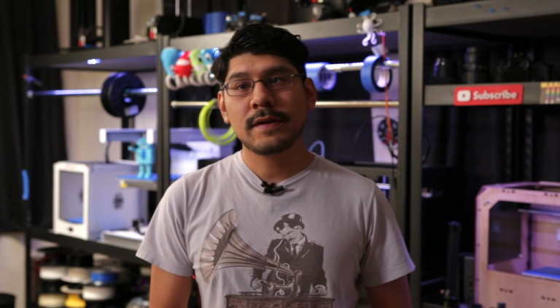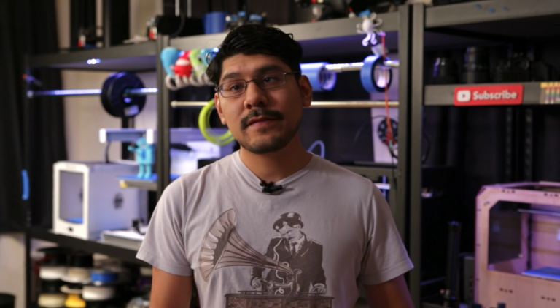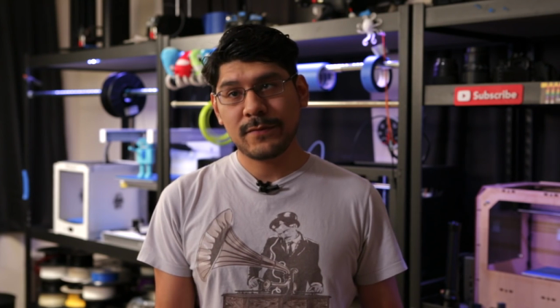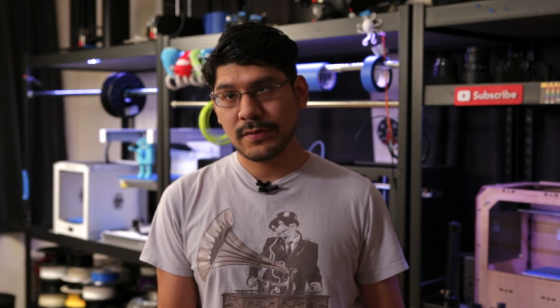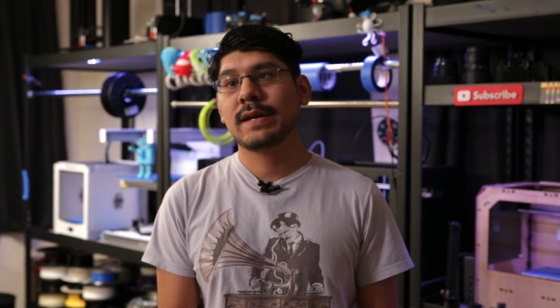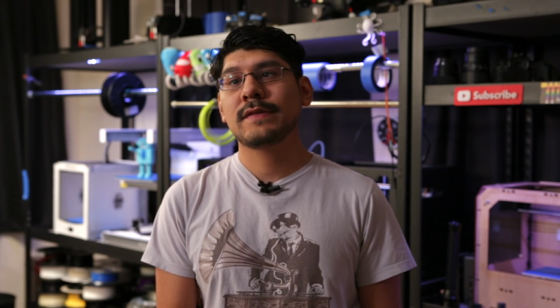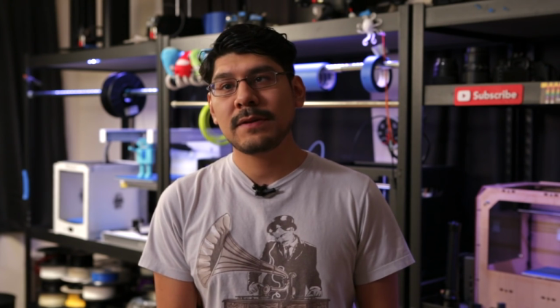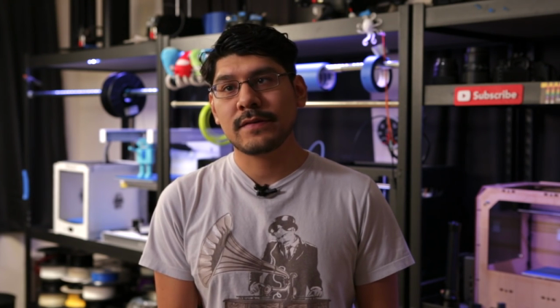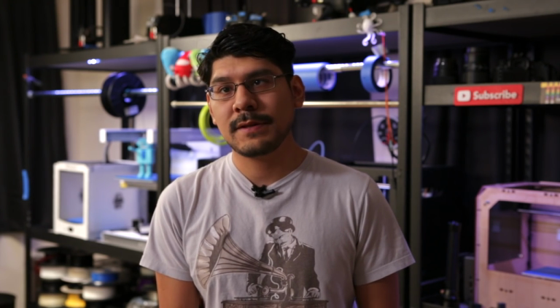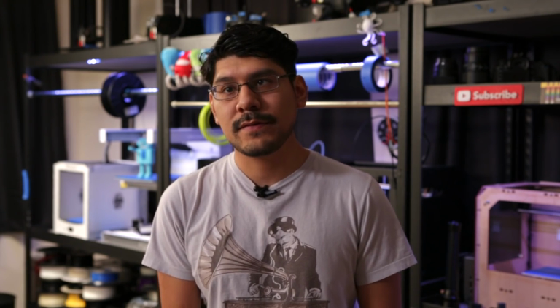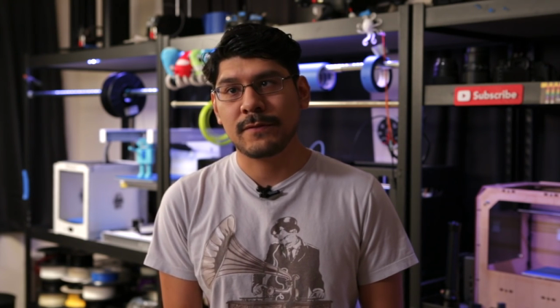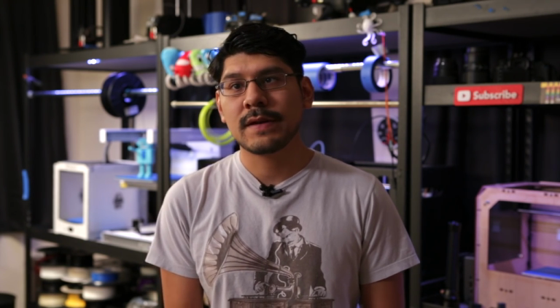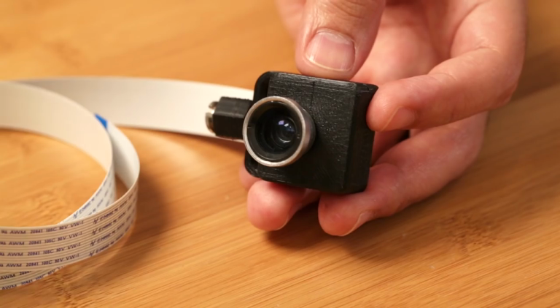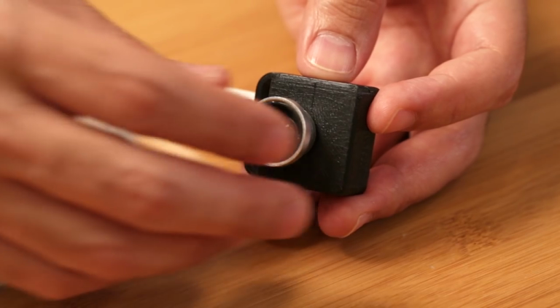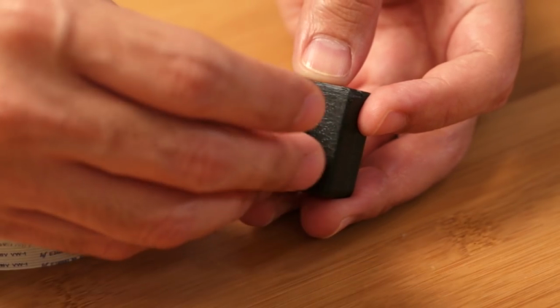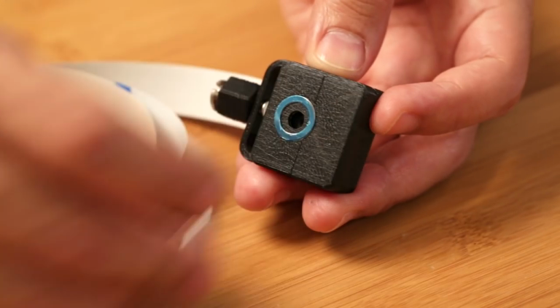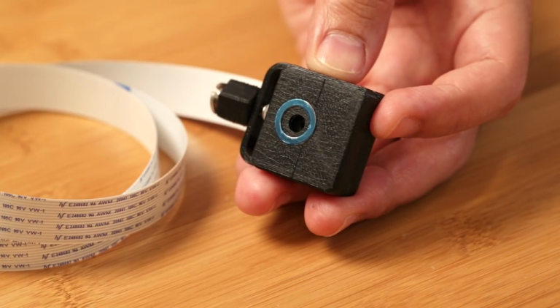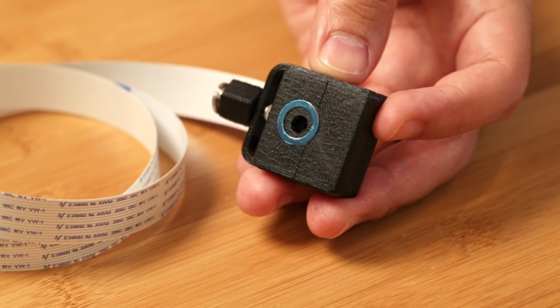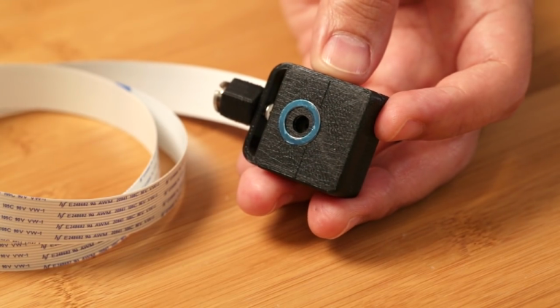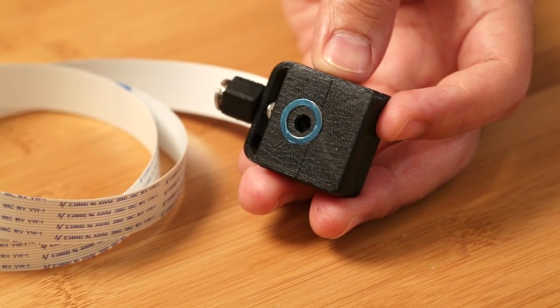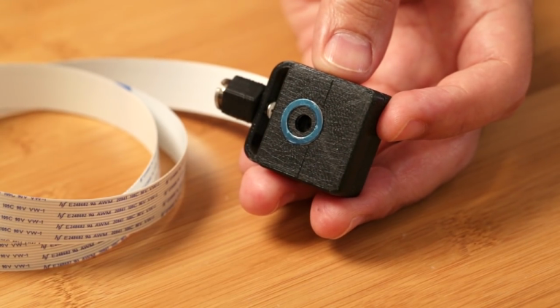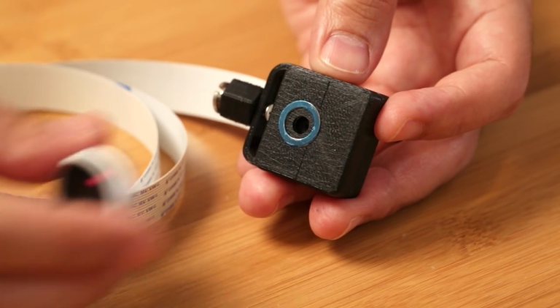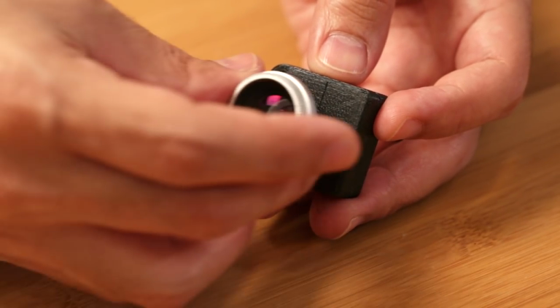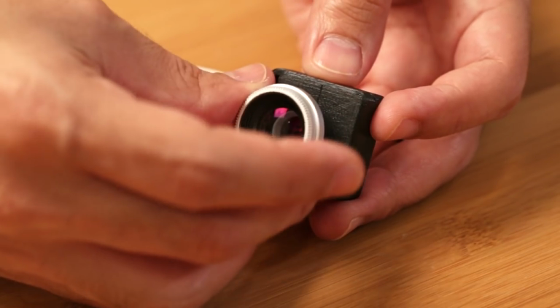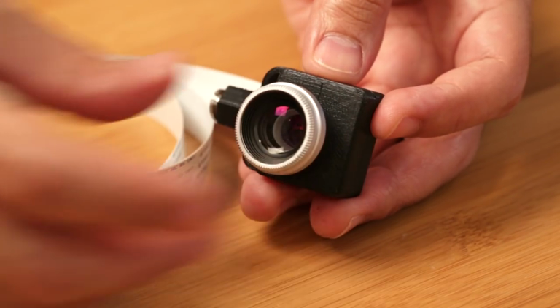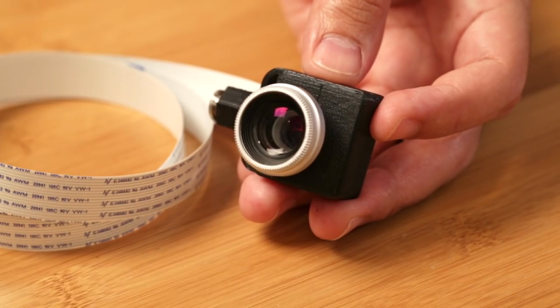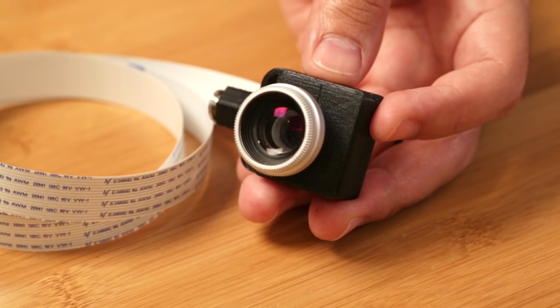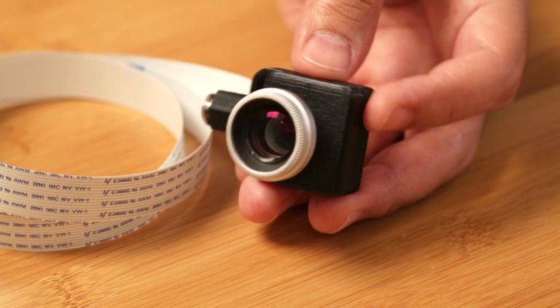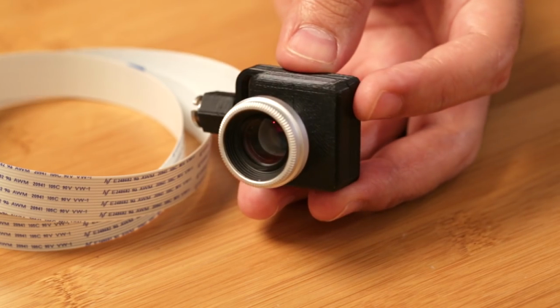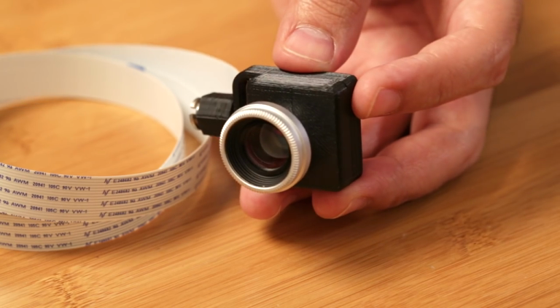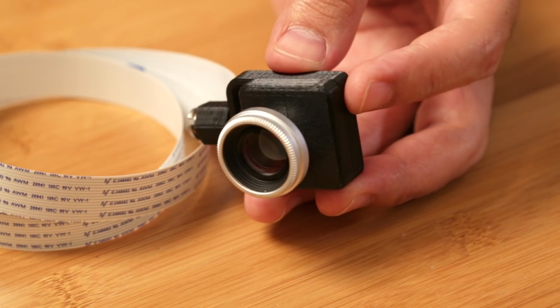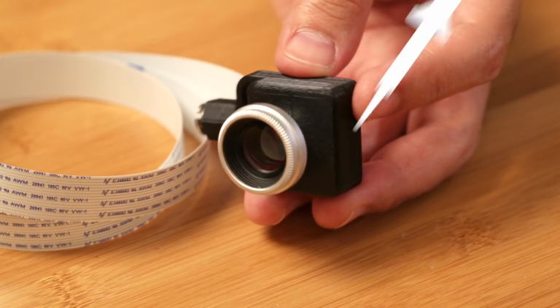Now to make this a bit more functional, we can use the camera lenses that are commonly used for mobile phones by sticking the included O-ring to the front of the case, which is pretty nice because it uses a magnet, making it pretty easy to swap out different camera lenses.